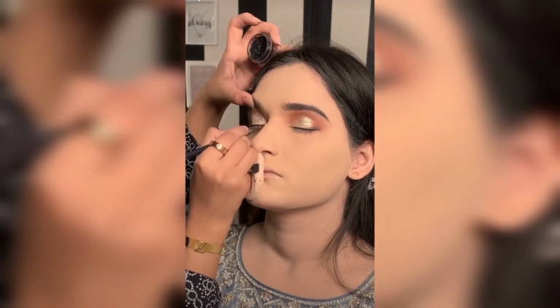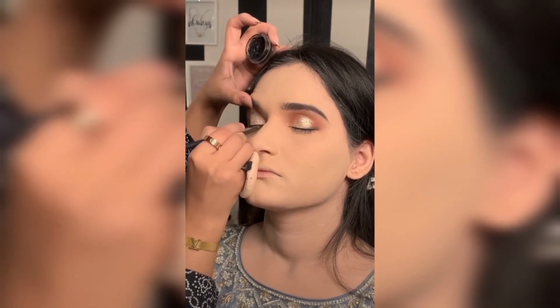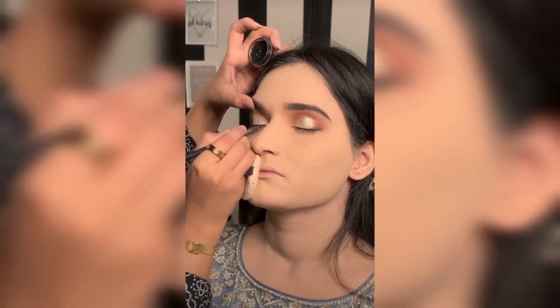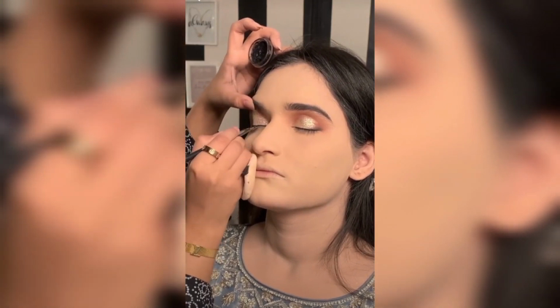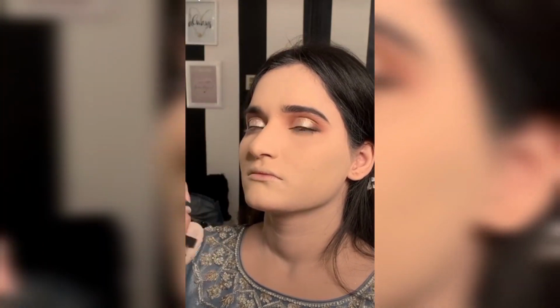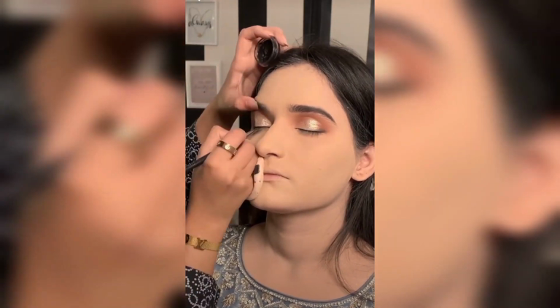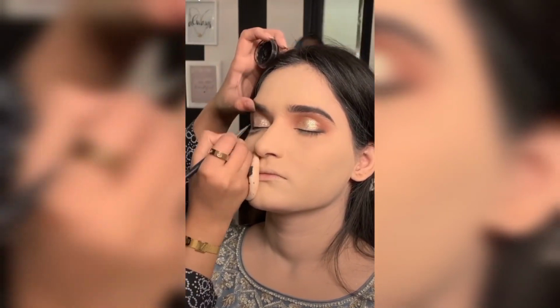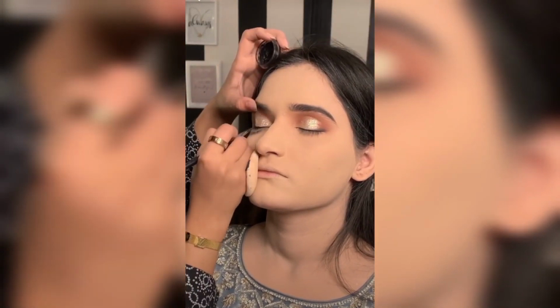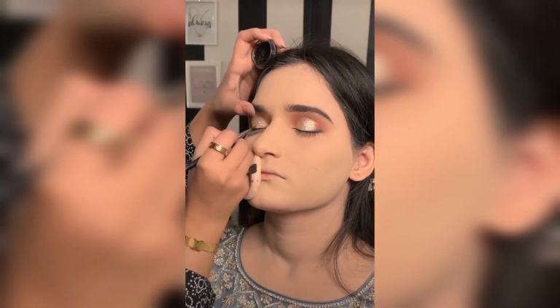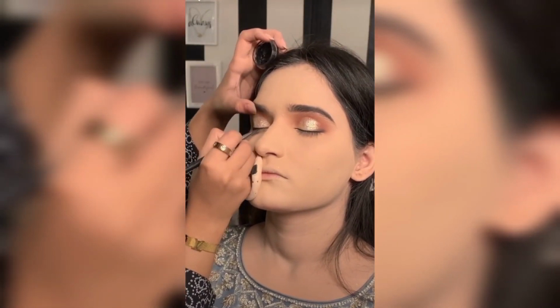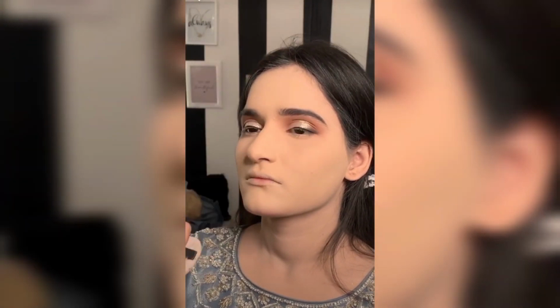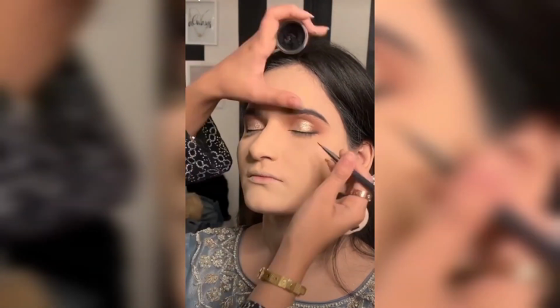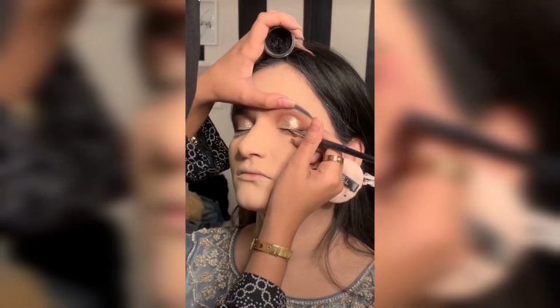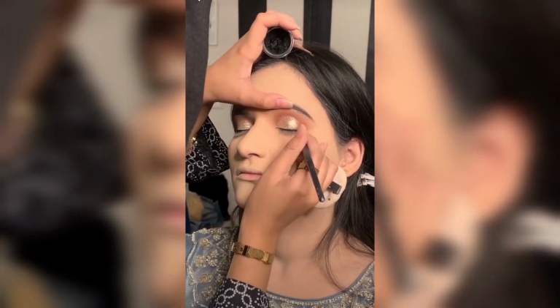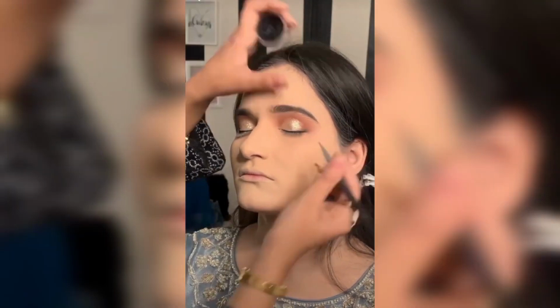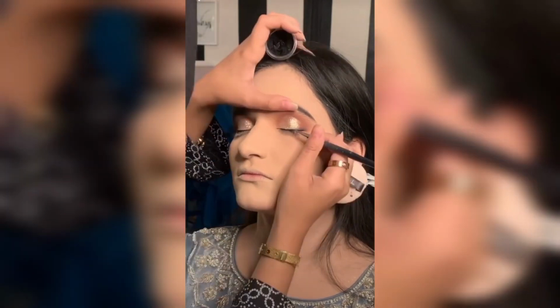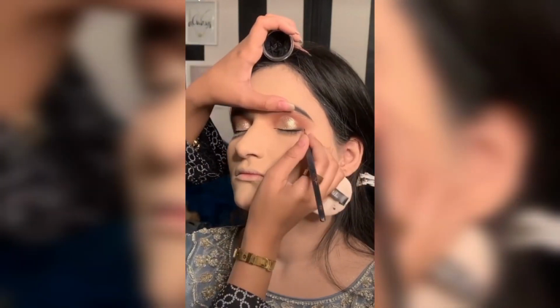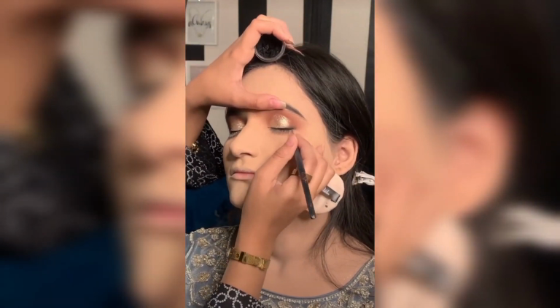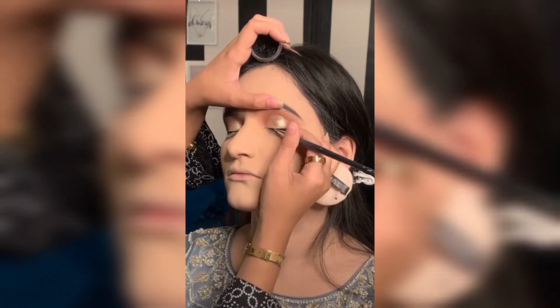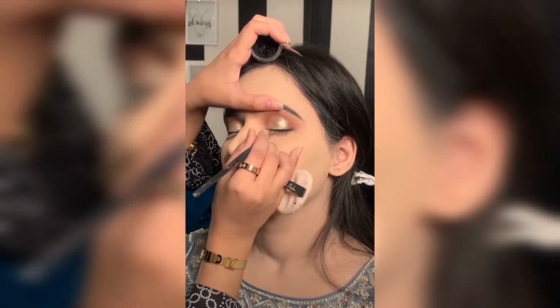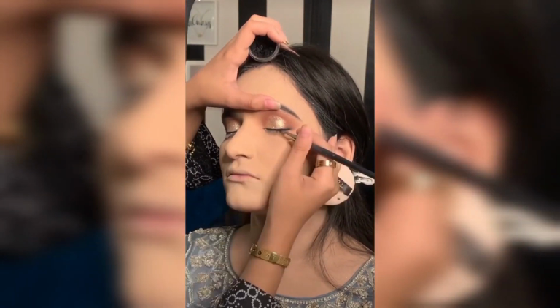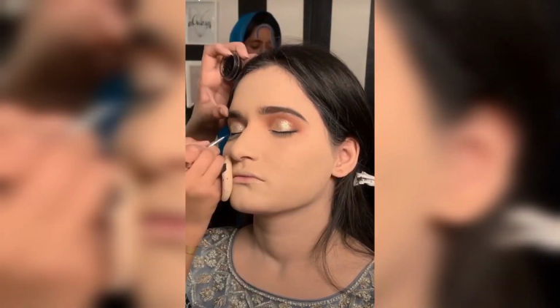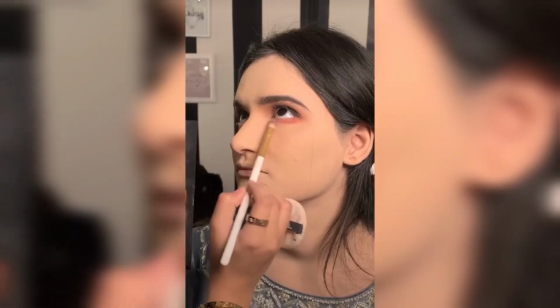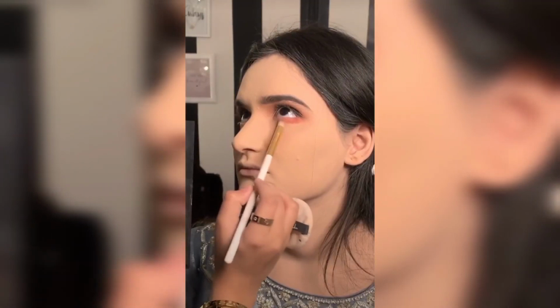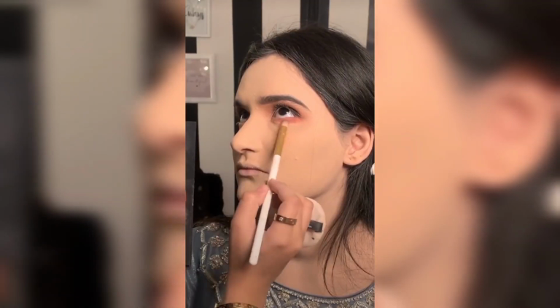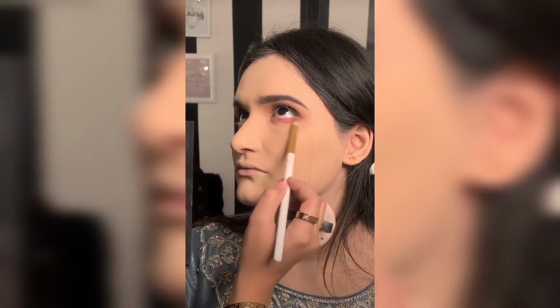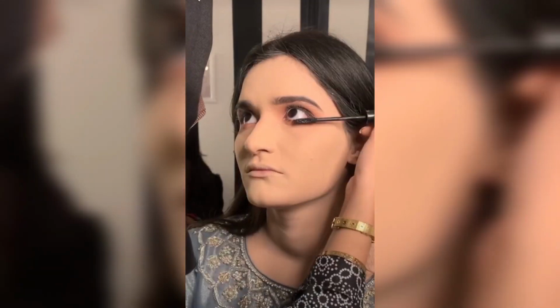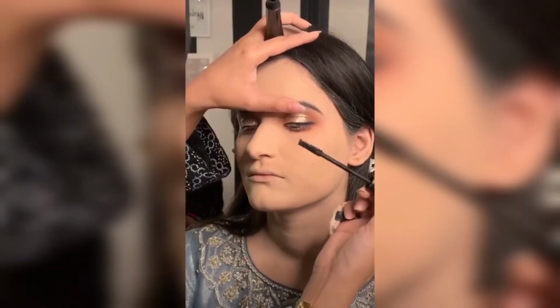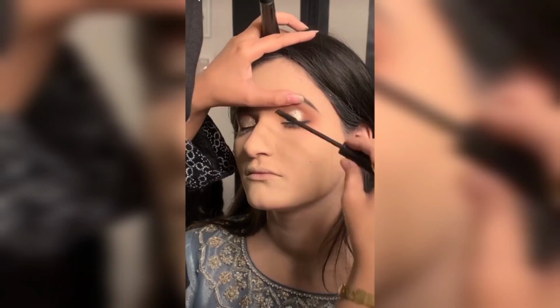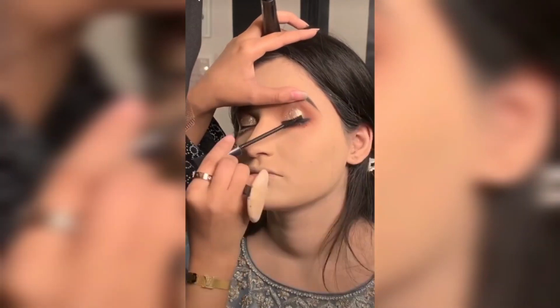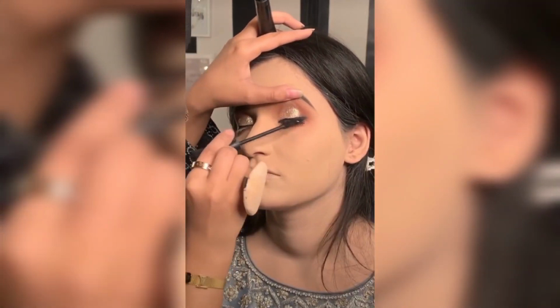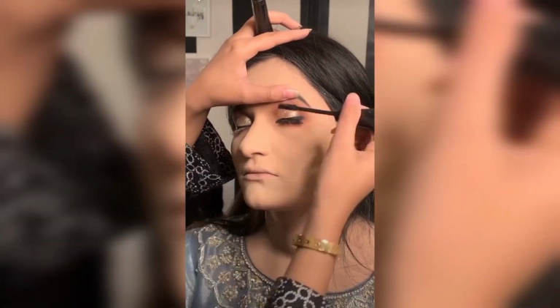Here I'm using a Loyal eyeliner — I'll mention the shade number in the description. This eyeliner is one of the best; the most important thing is that it's not smudgy. Even if you're sweating, it doesn't spread. But once you apply it, it sticks.